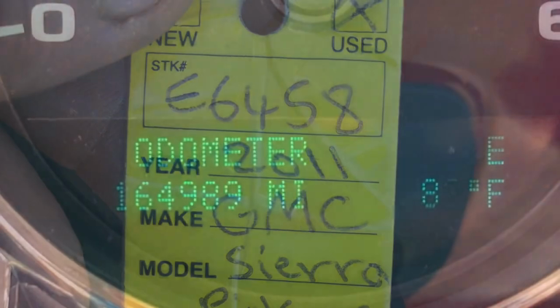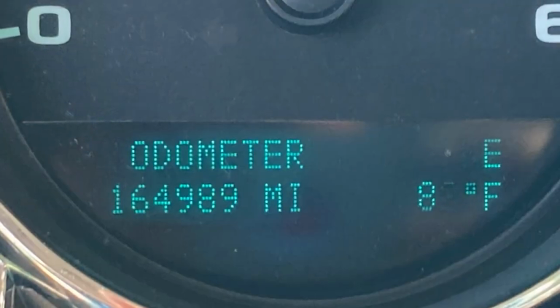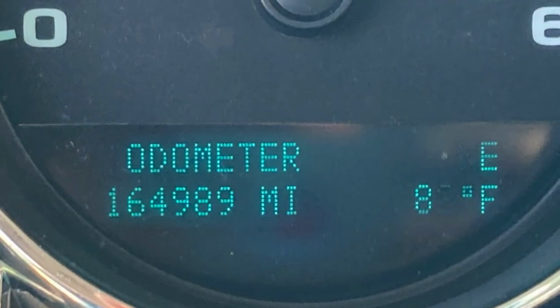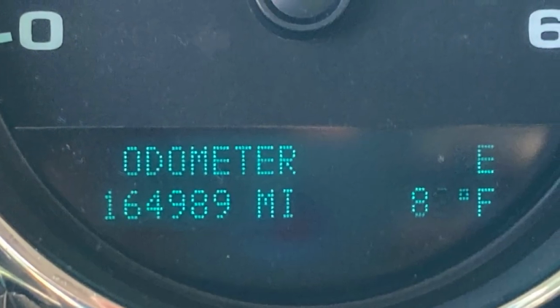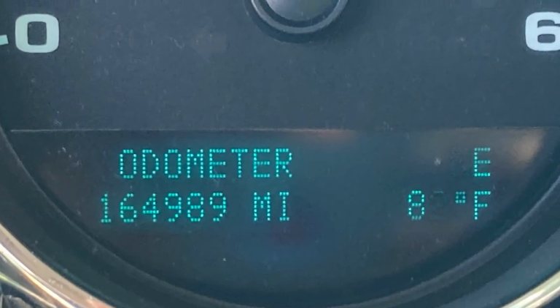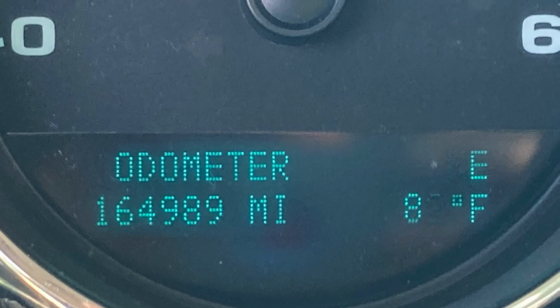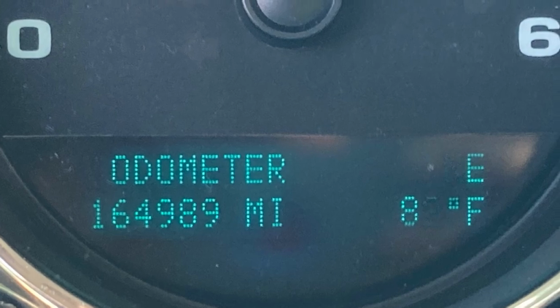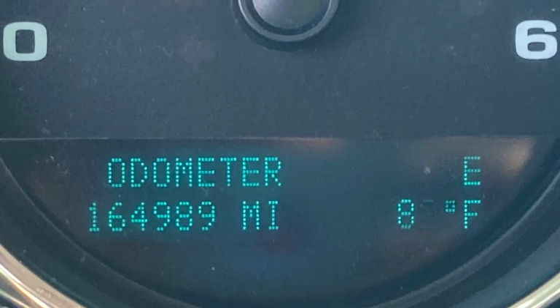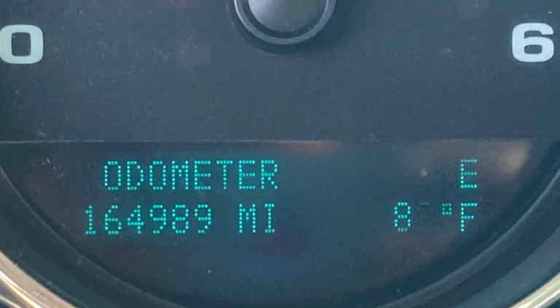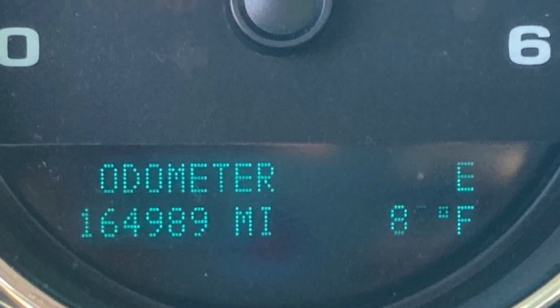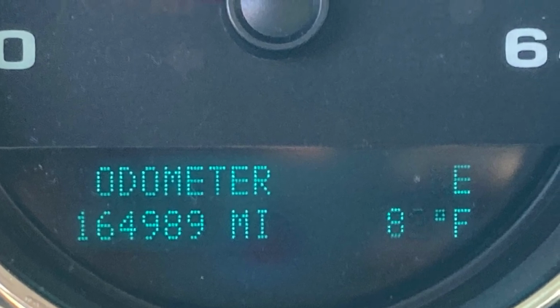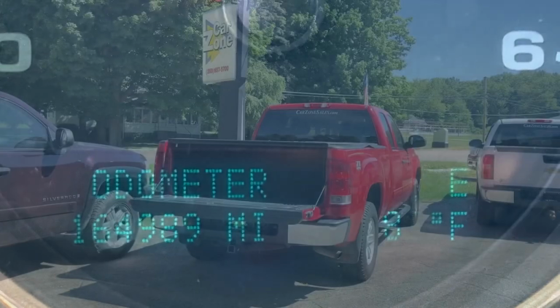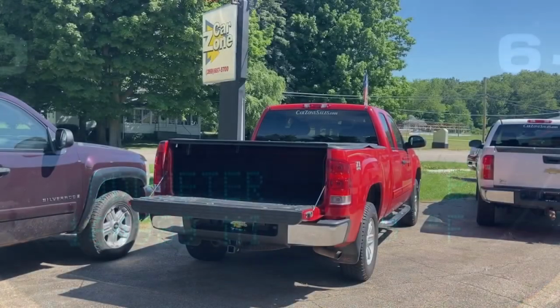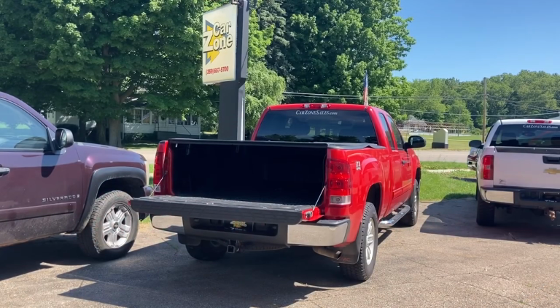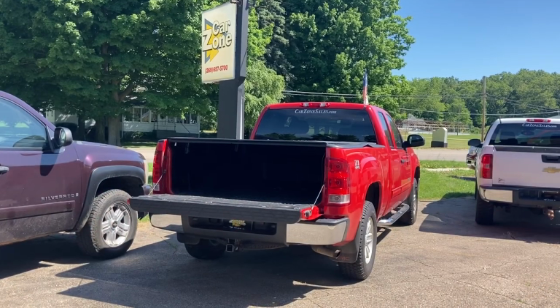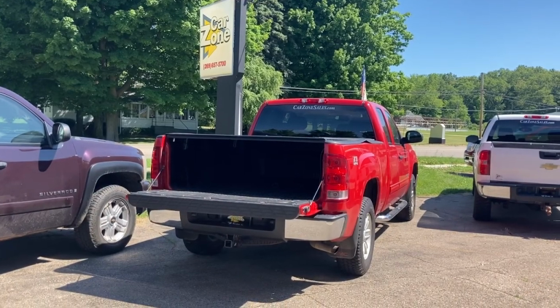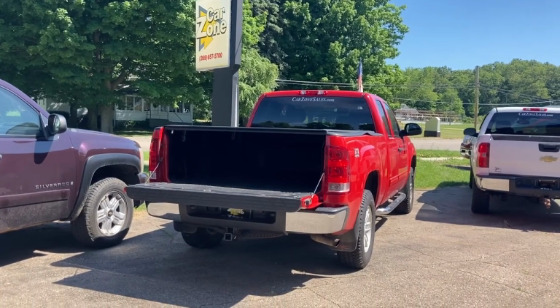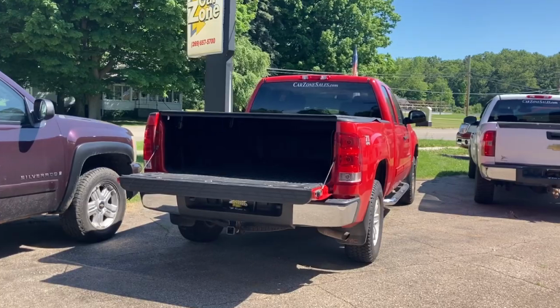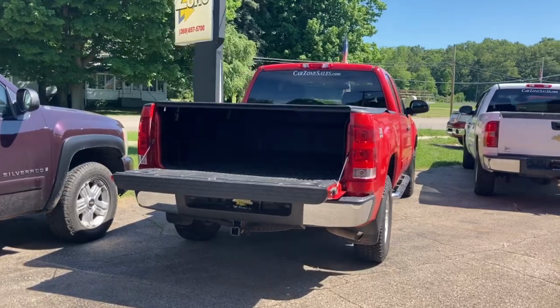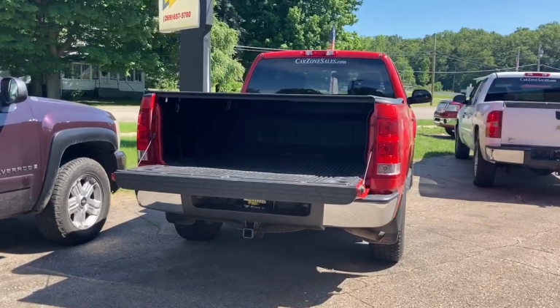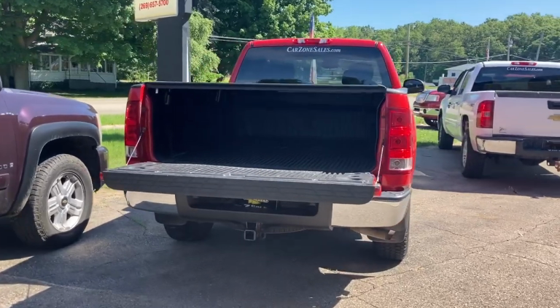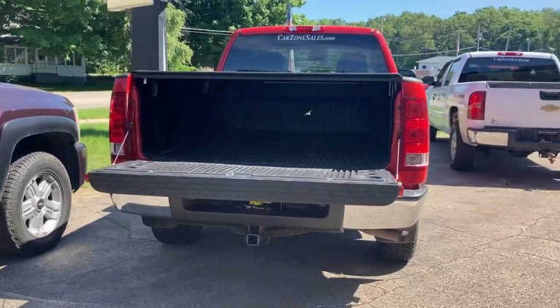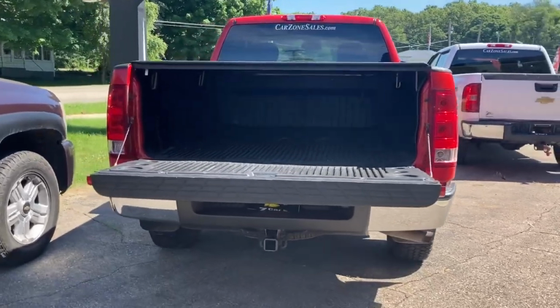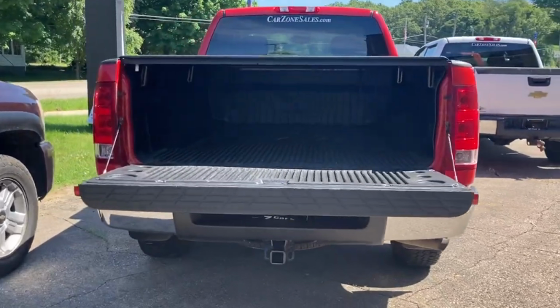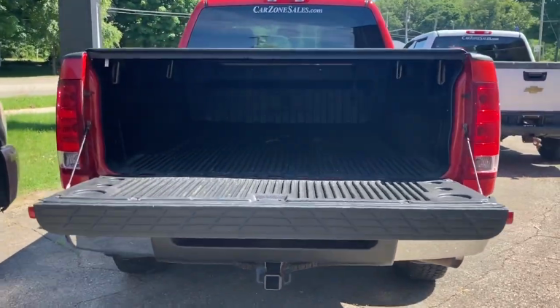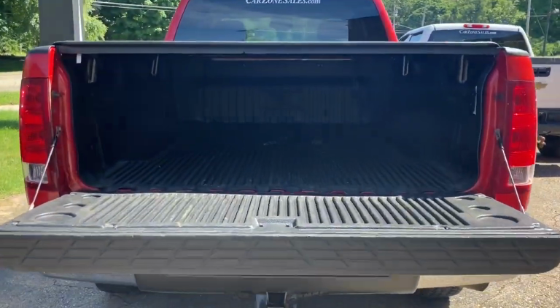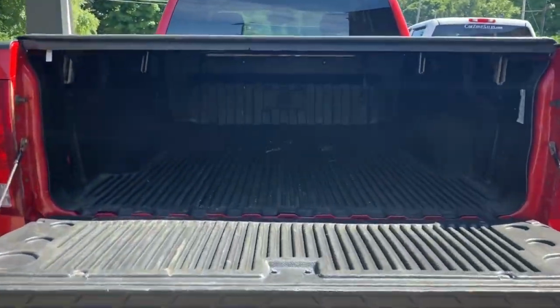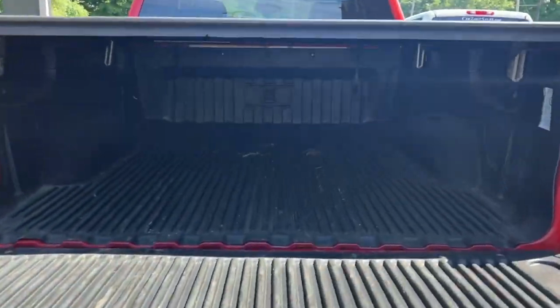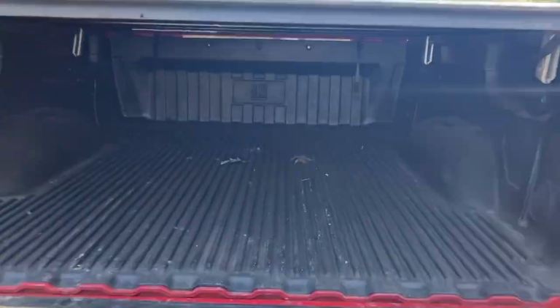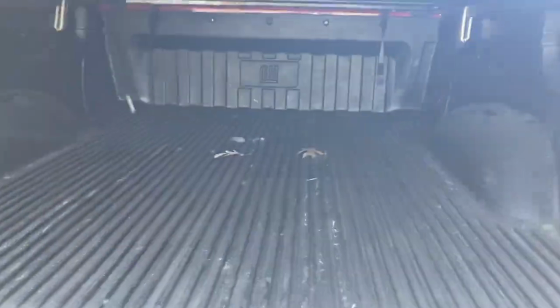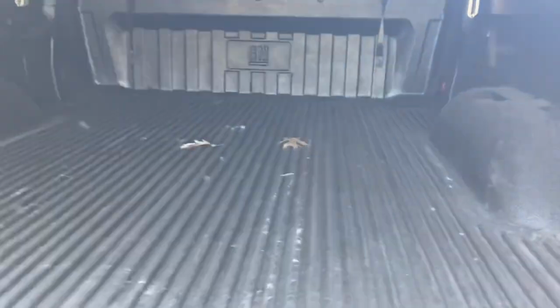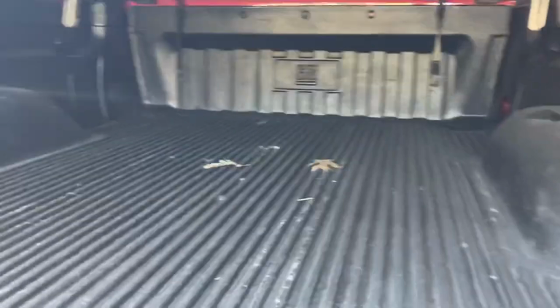It's got 164,000 miles — you're just getting broken in. These trucks are known to last for 400,000, 500,000 miles. I've personally seen the 5.3 liter engine with over 400,000 miles on it myself, so I know they have a long life. They're the longest lasting trucks on the road.